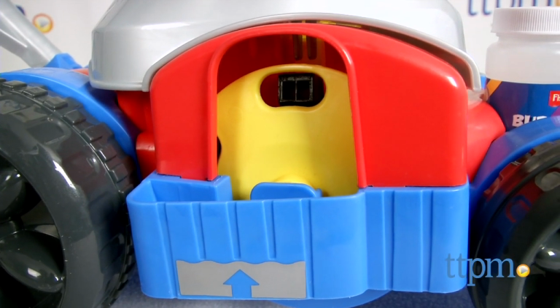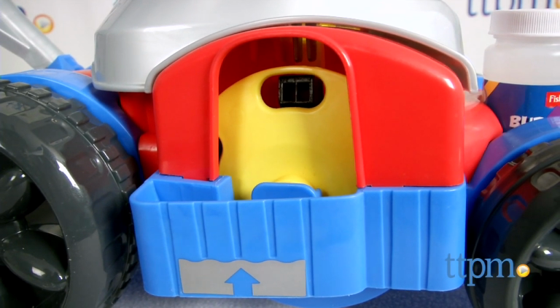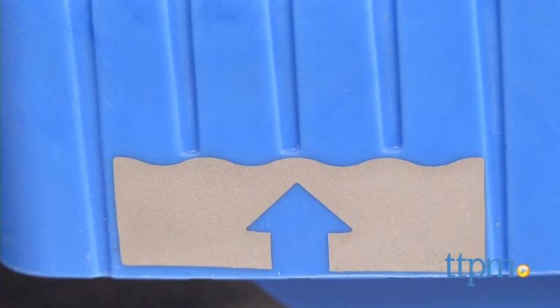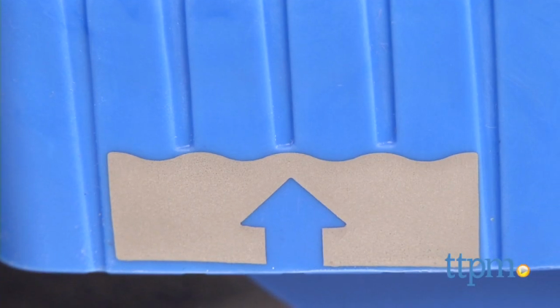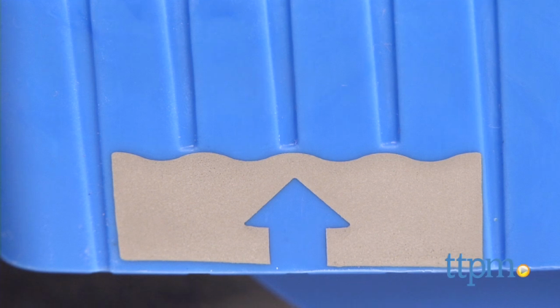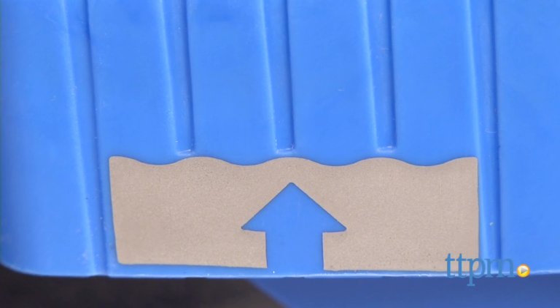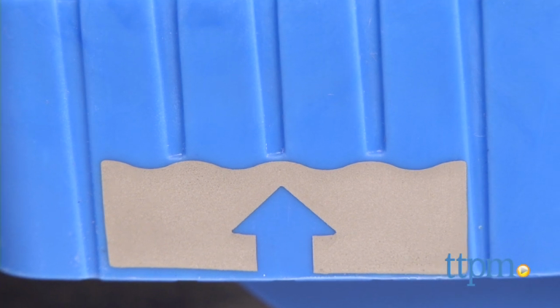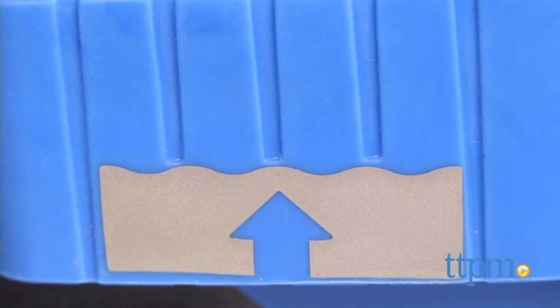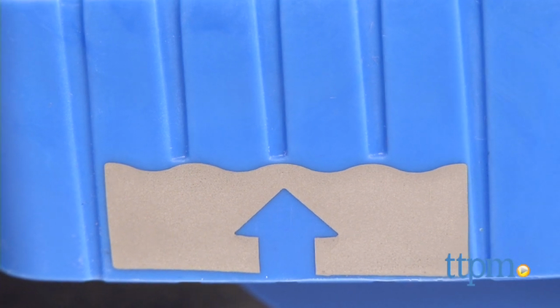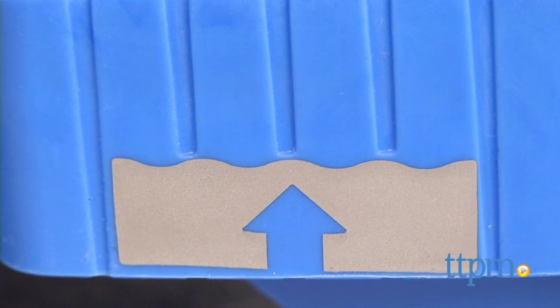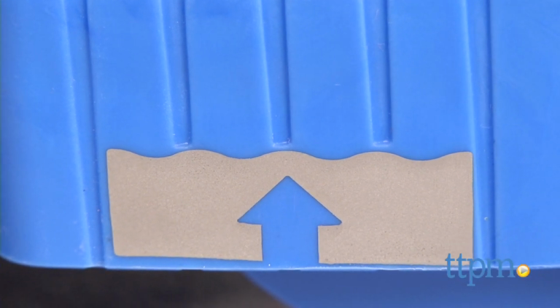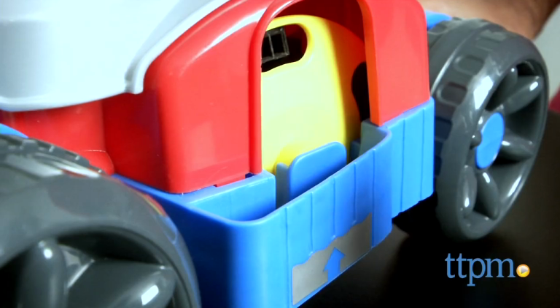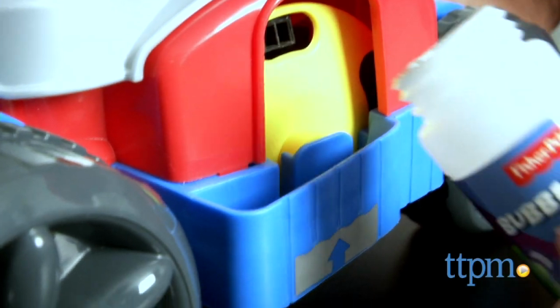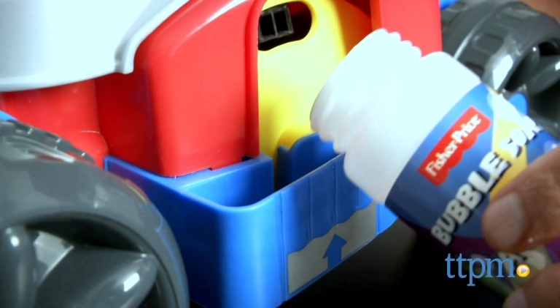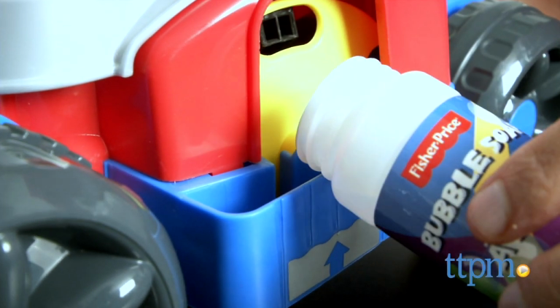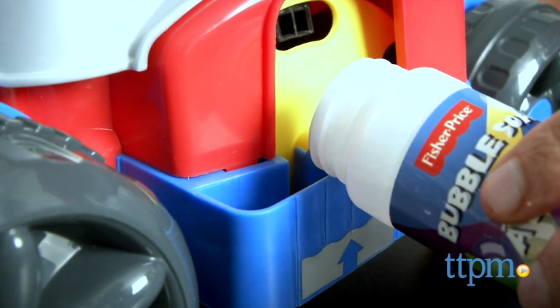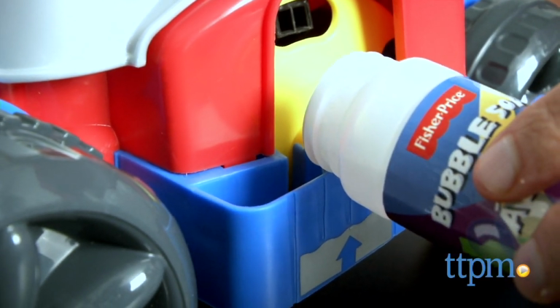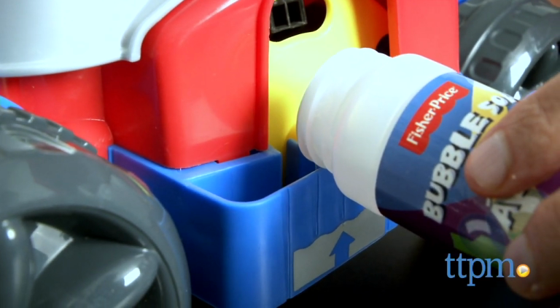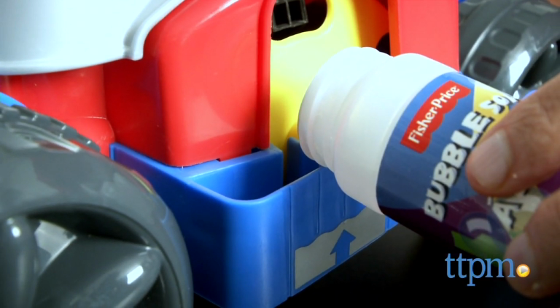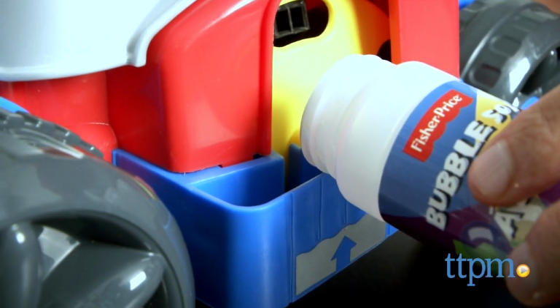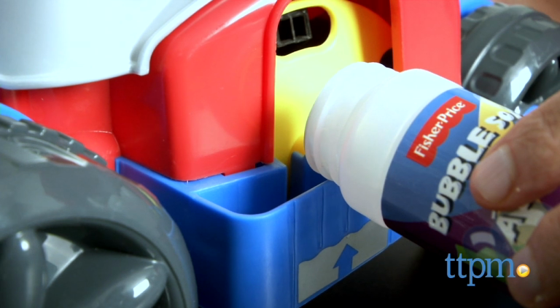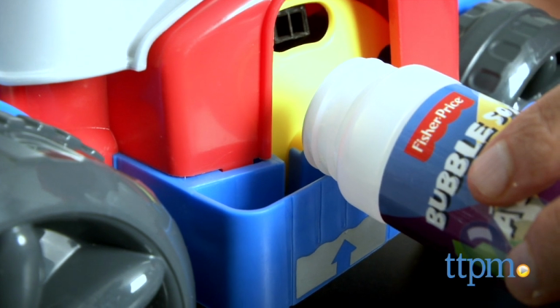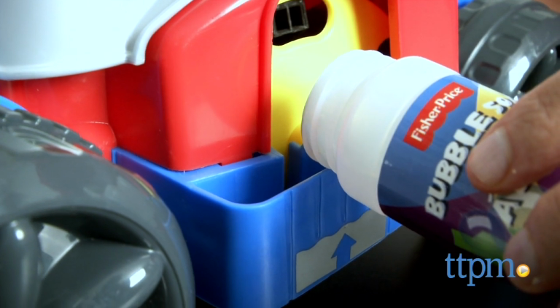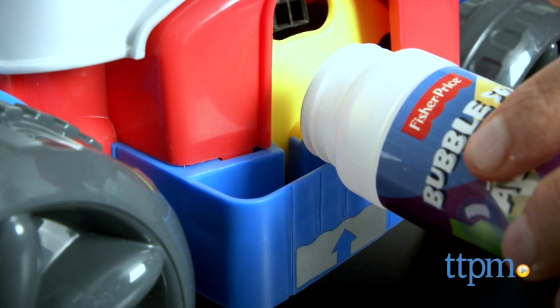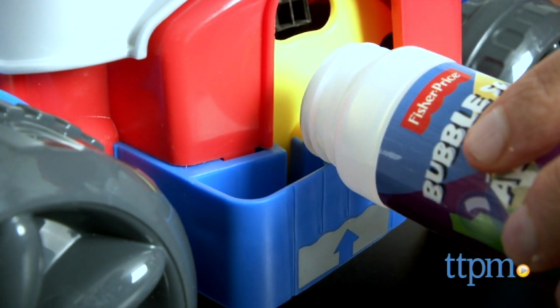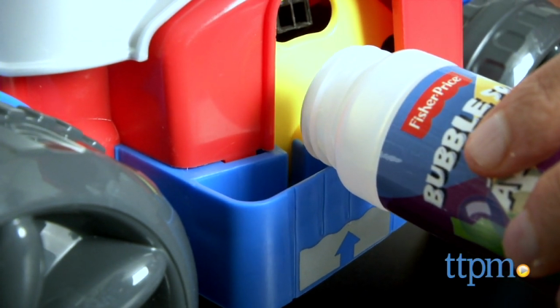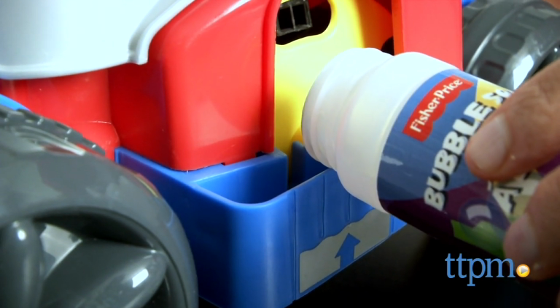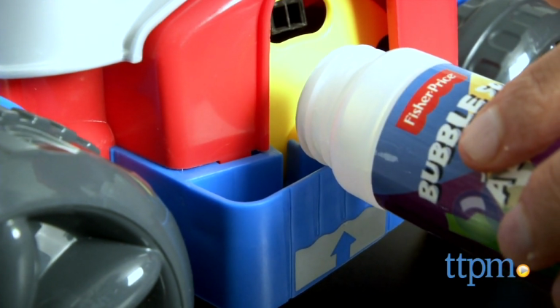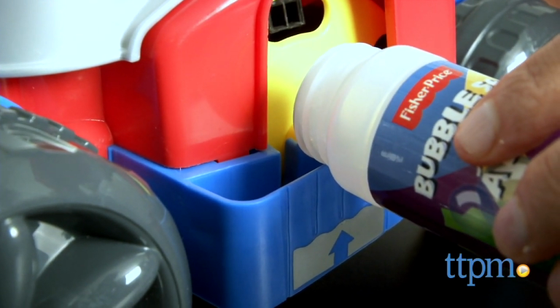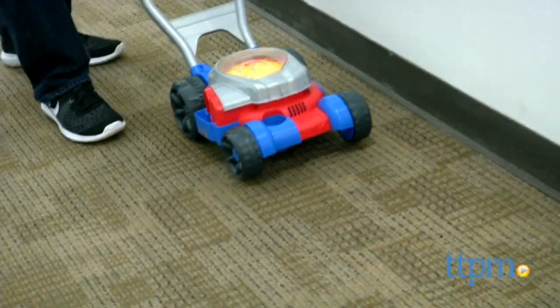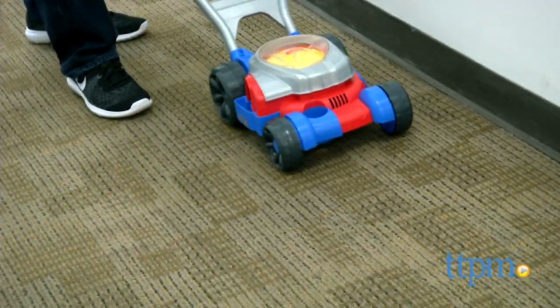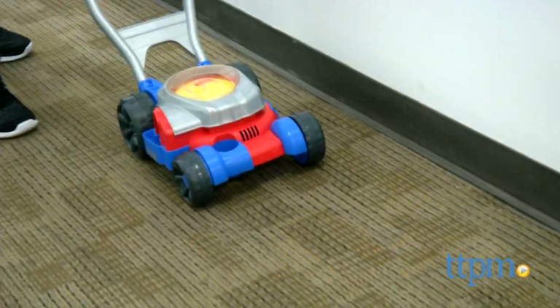Do not fill it above the fill line. You'll see a fill line directly marked on the outside, so follow those instructions closely. Then it's time to play with bubbles — lots and lots of bubbles.